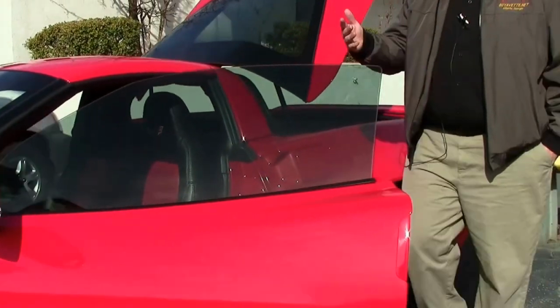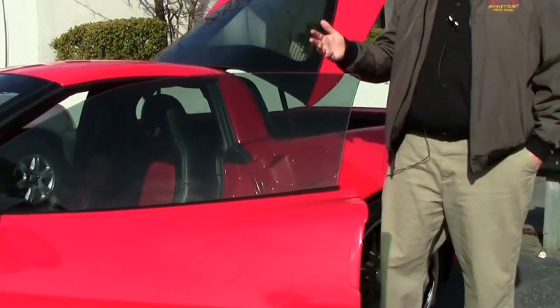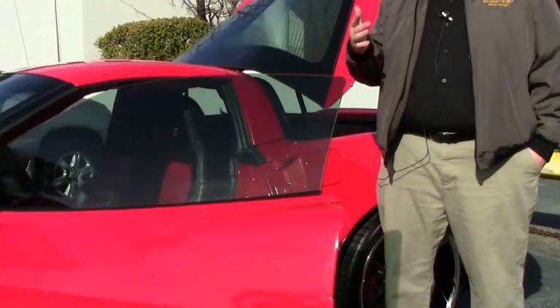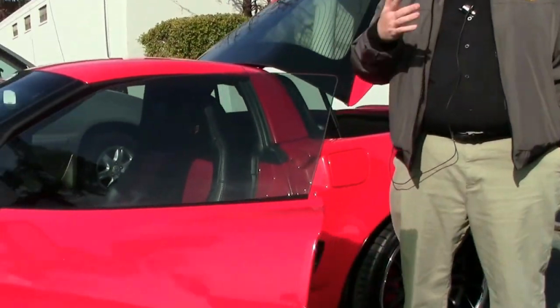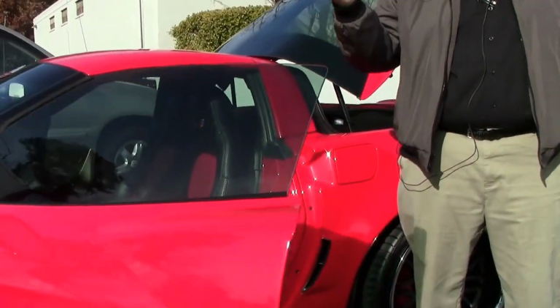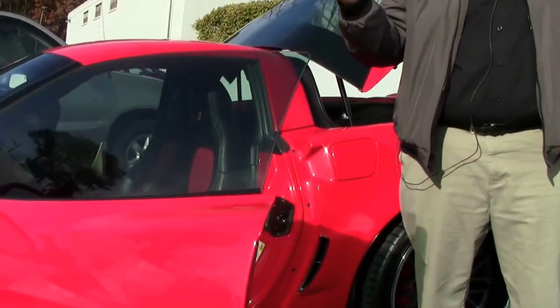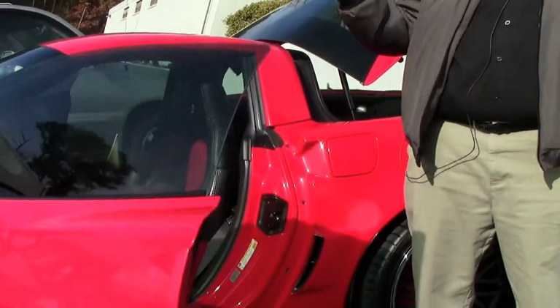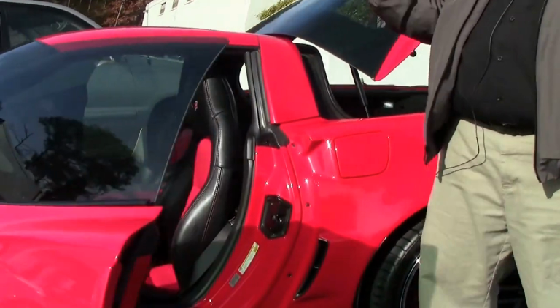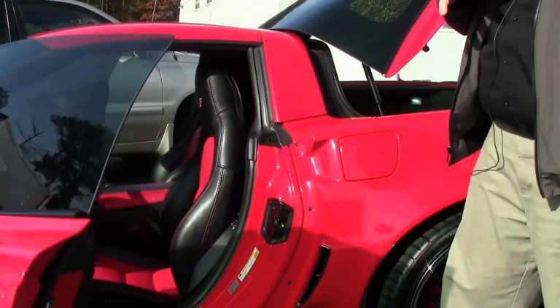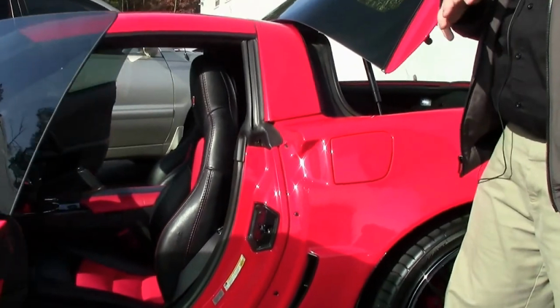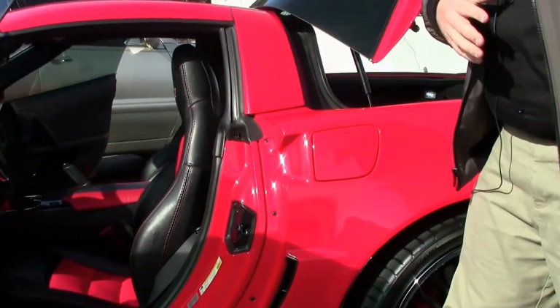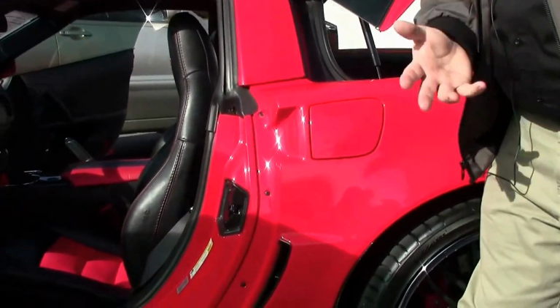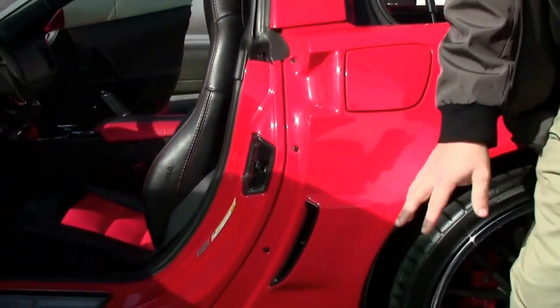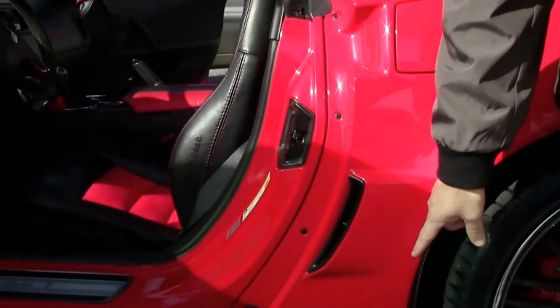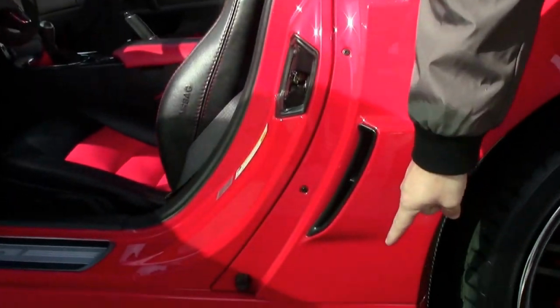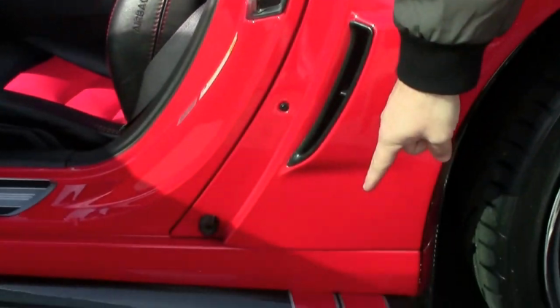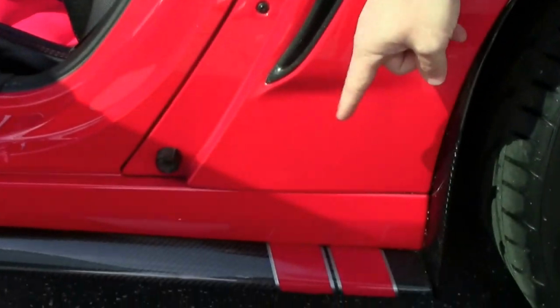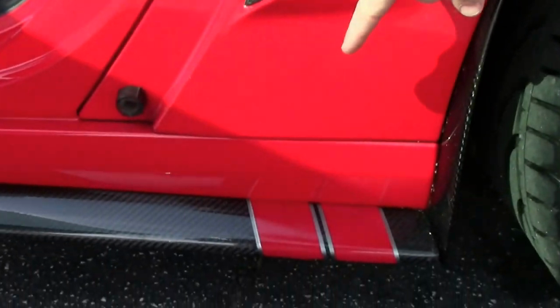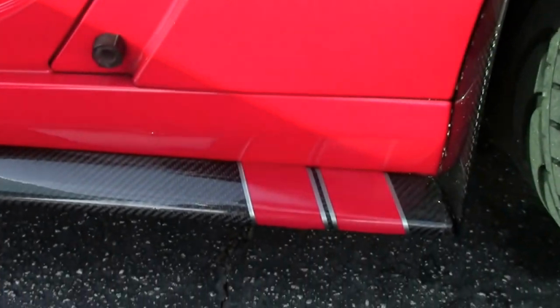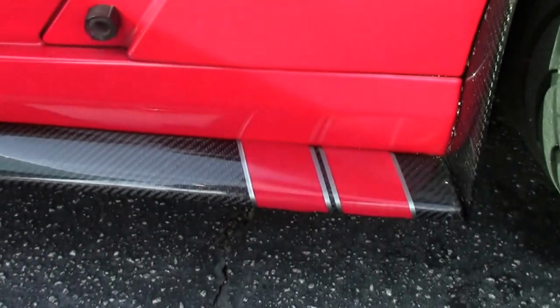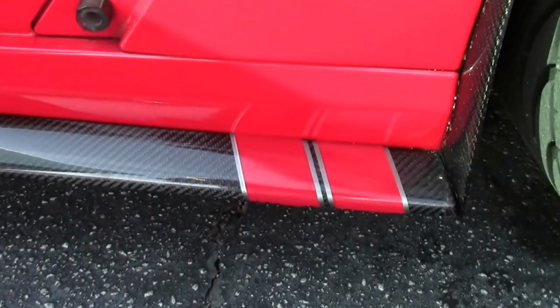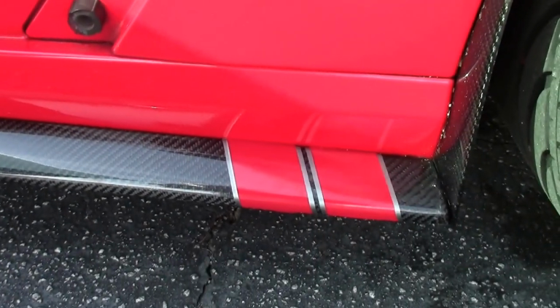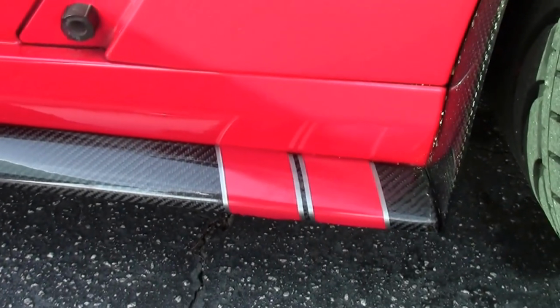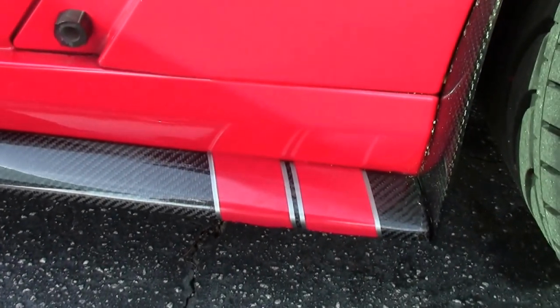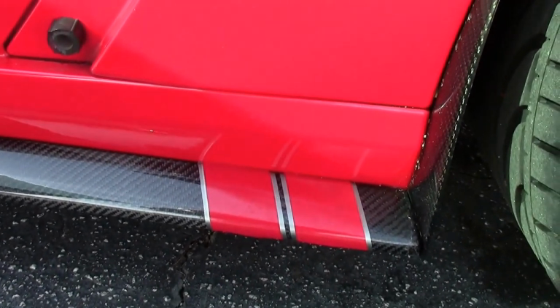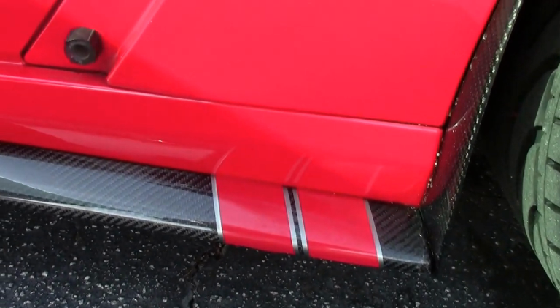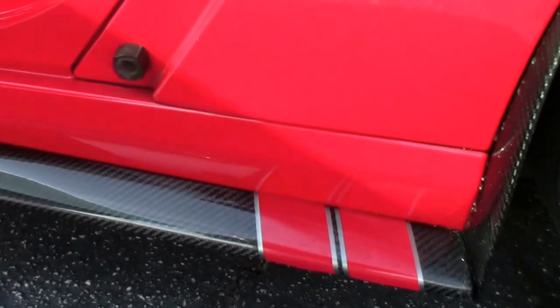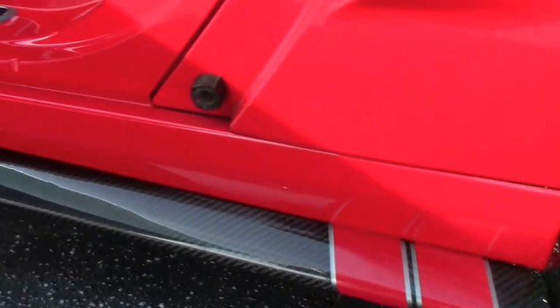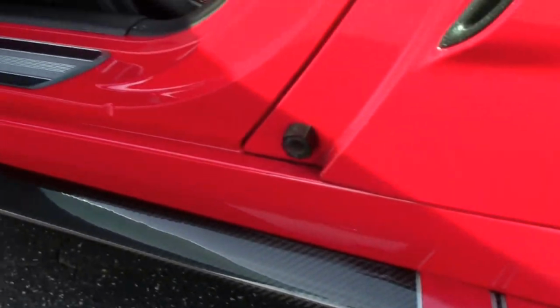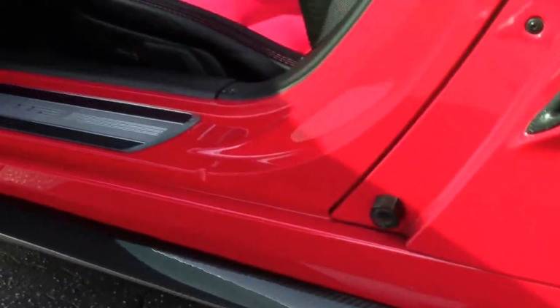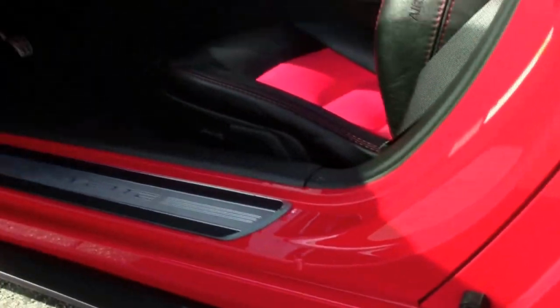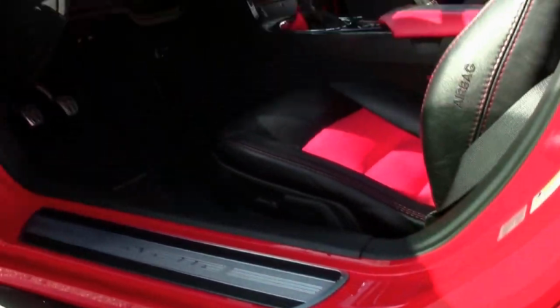The Grand Sport has a long history, which you can read about on our site as well. The two-tone interior is a great touch on this car.